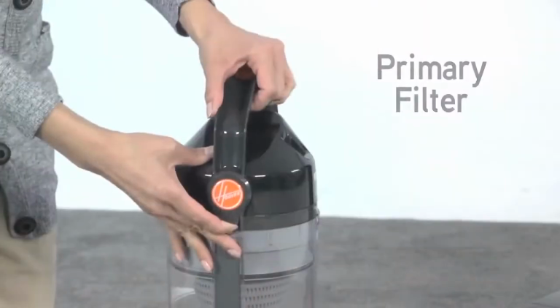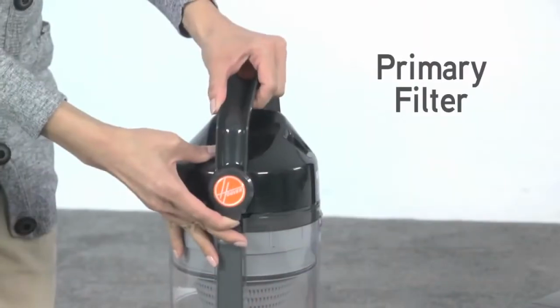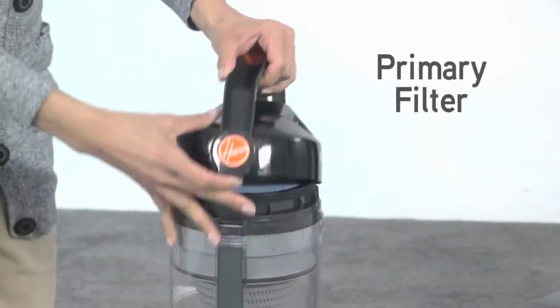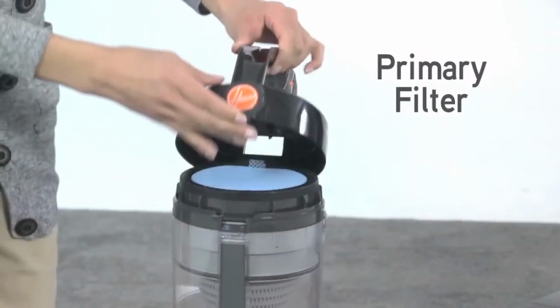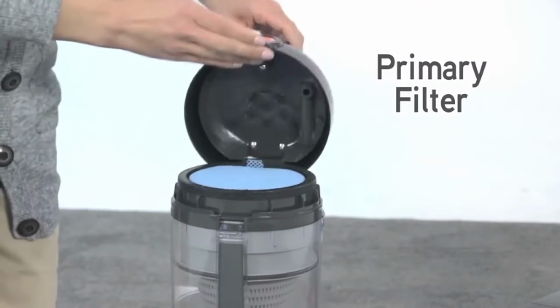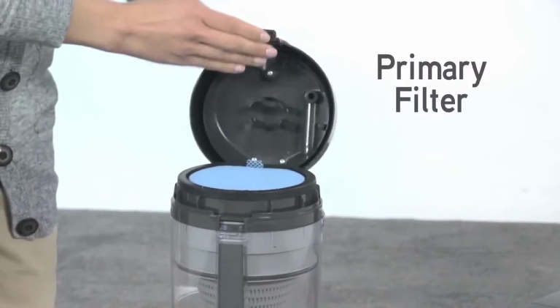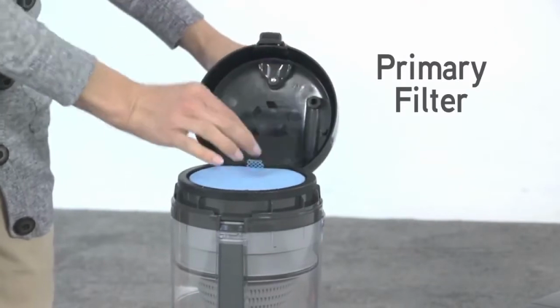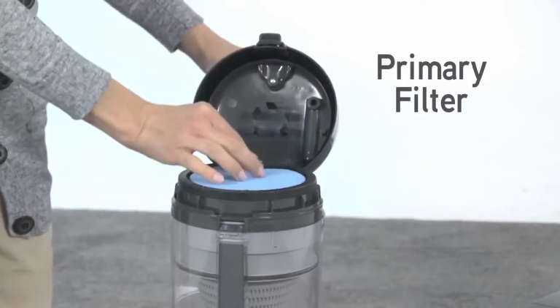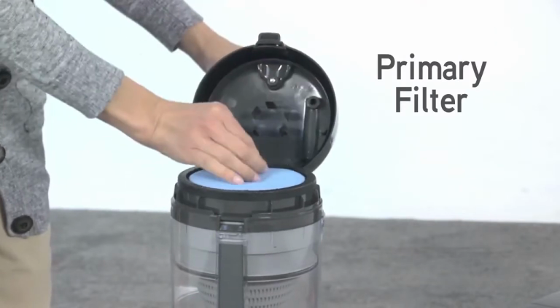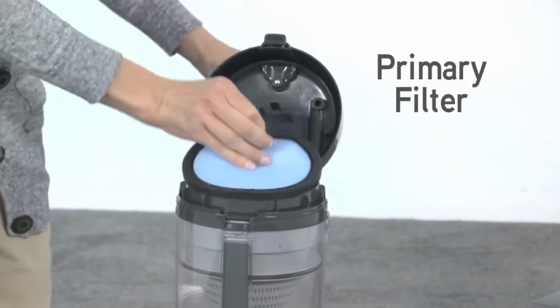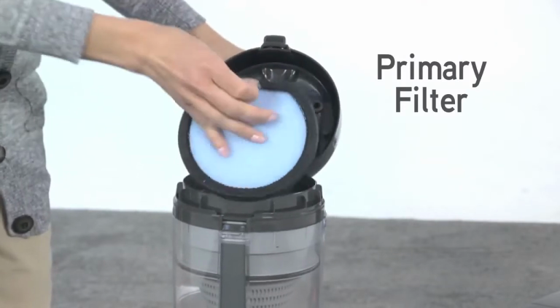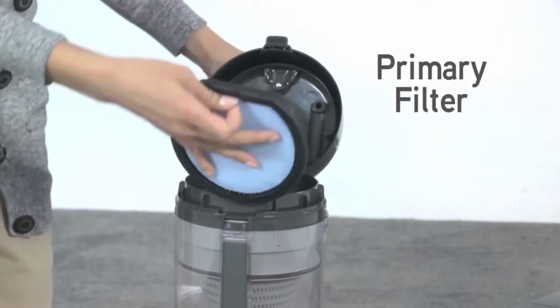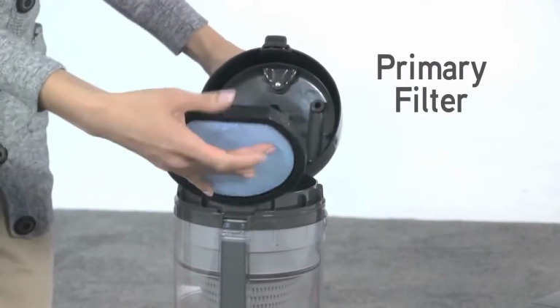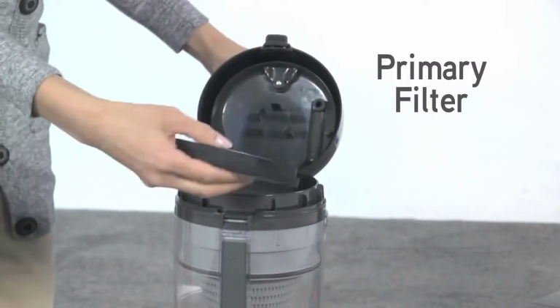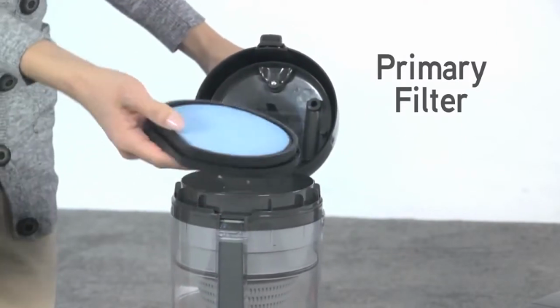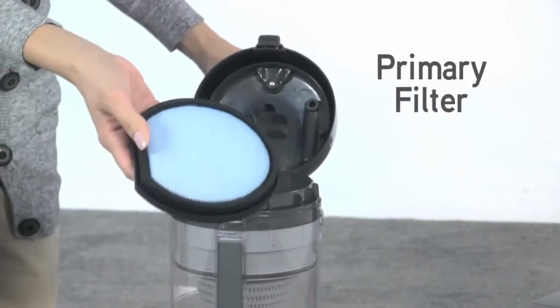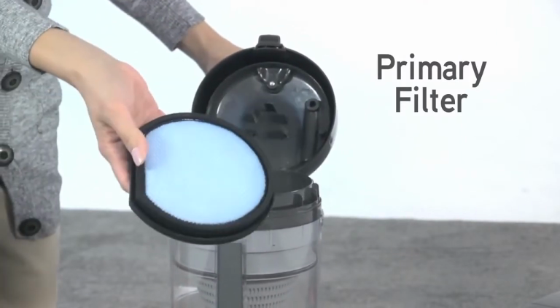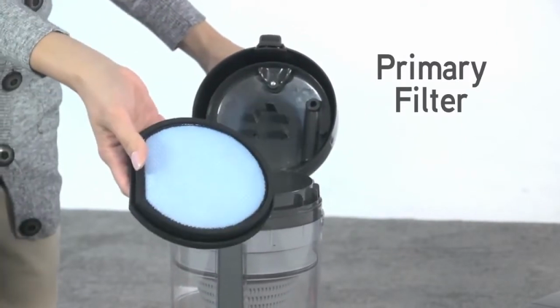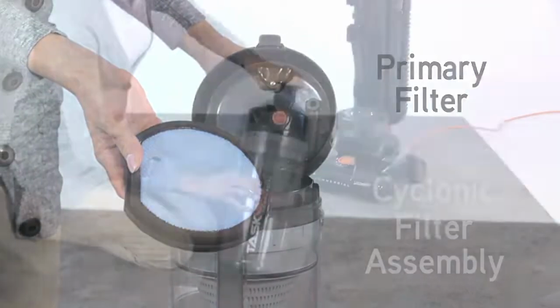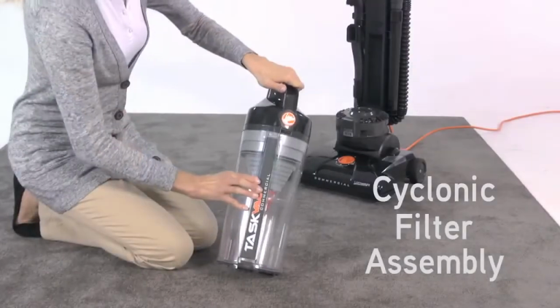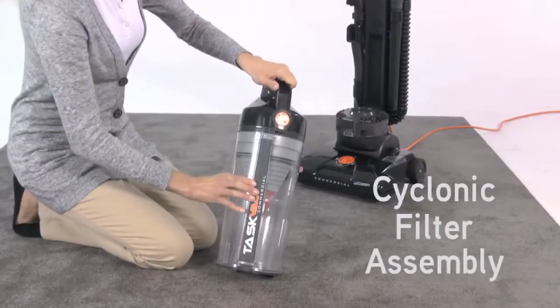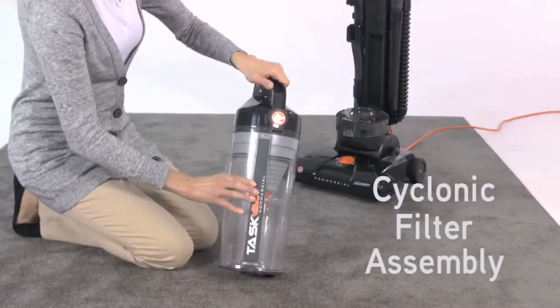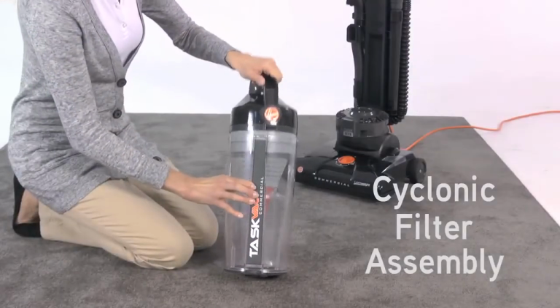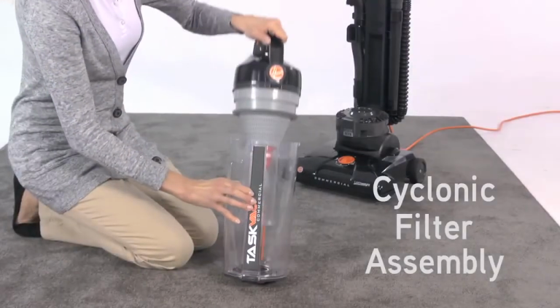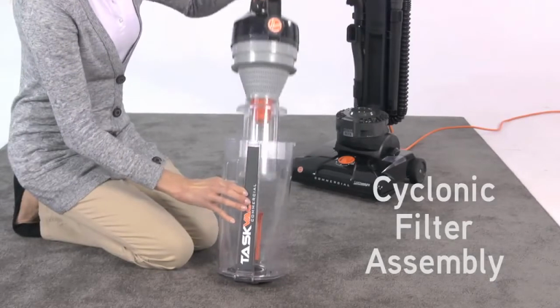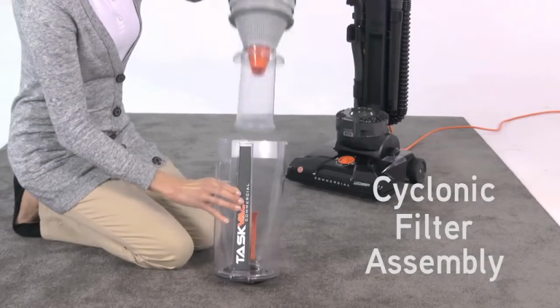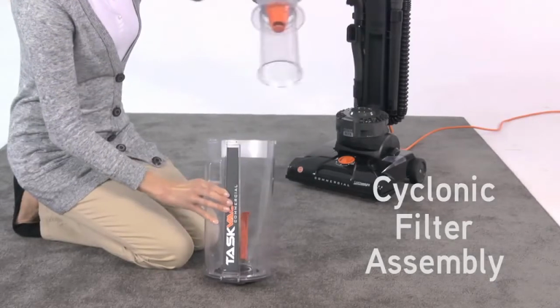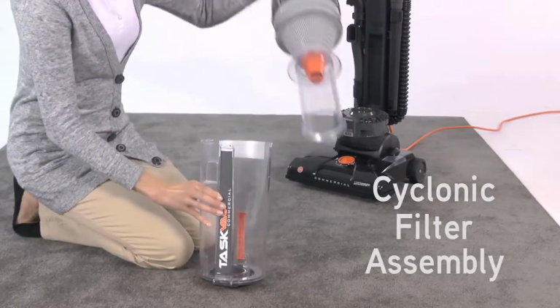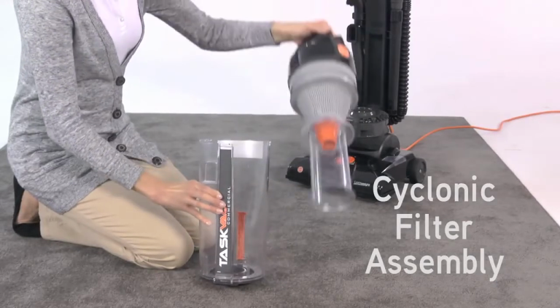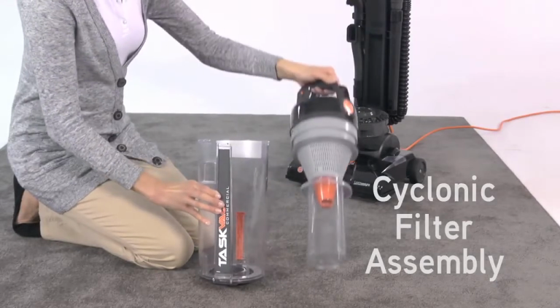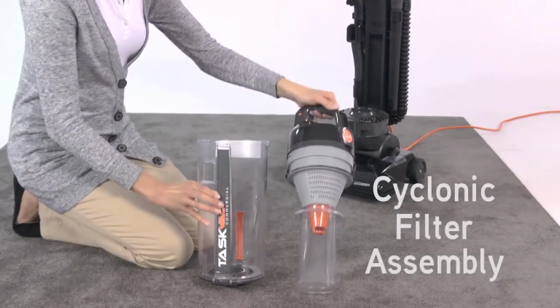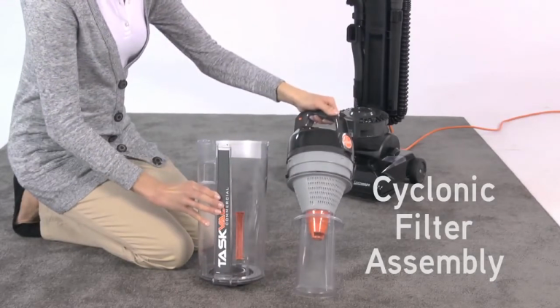It has a primary filter that can be removed, rinsed clean, and reused, and a removable cyclonic filter assembly for easy cleaning.